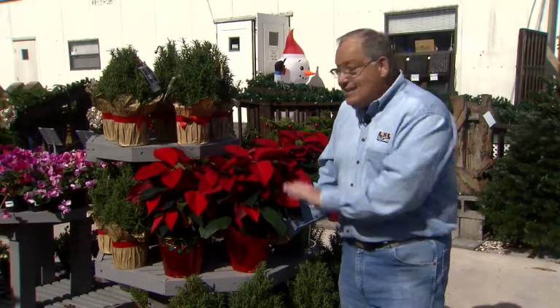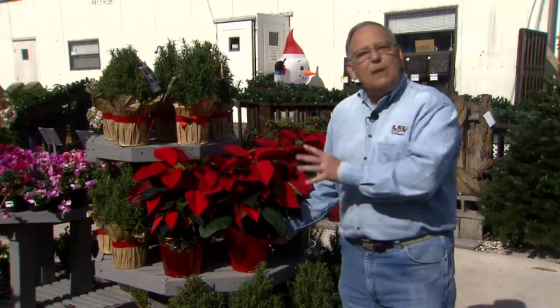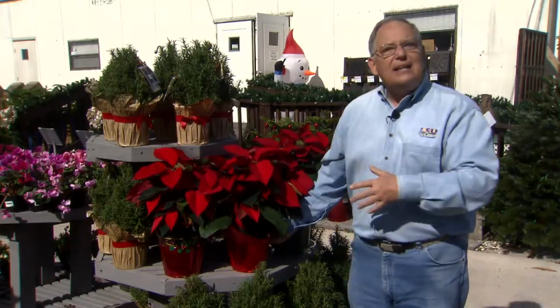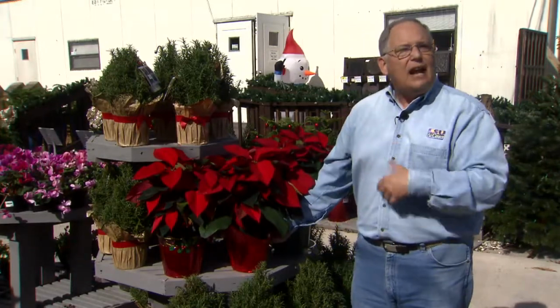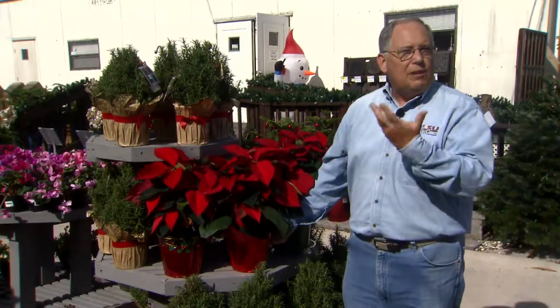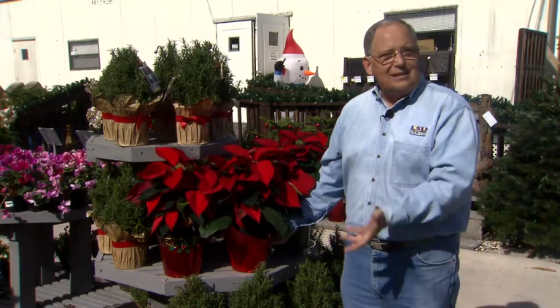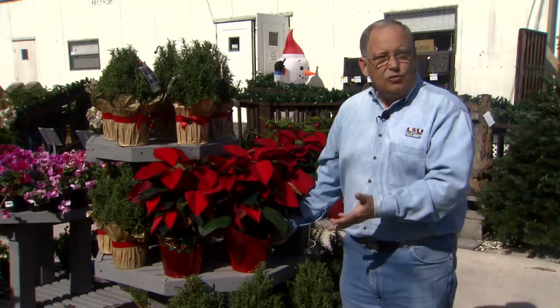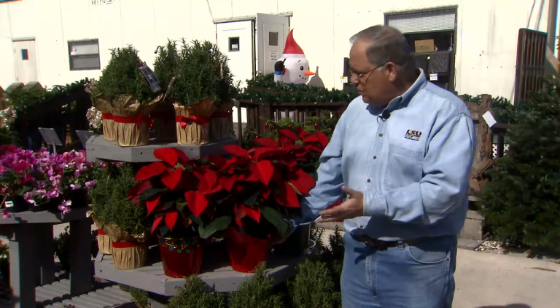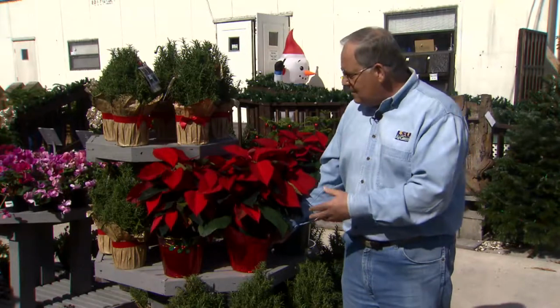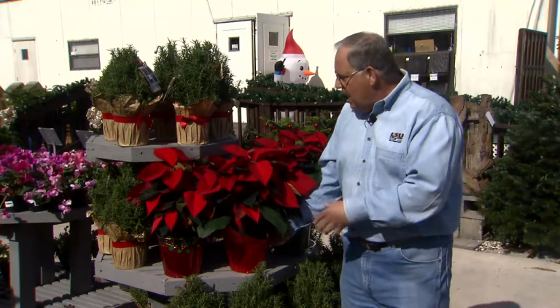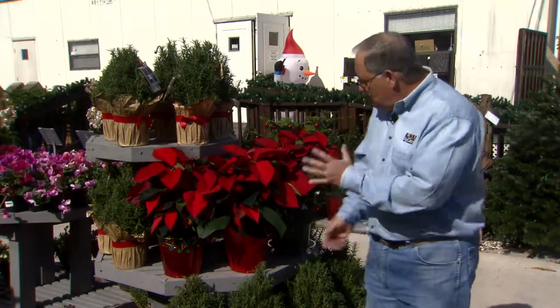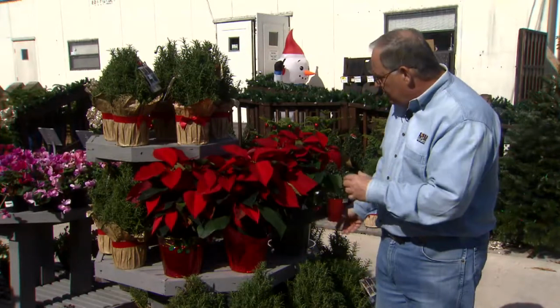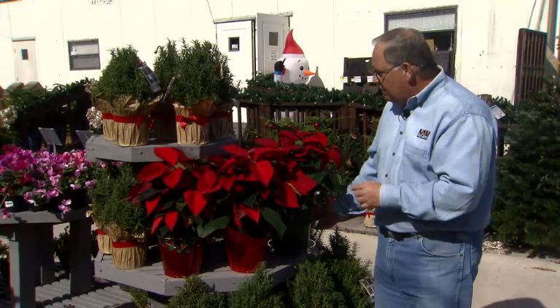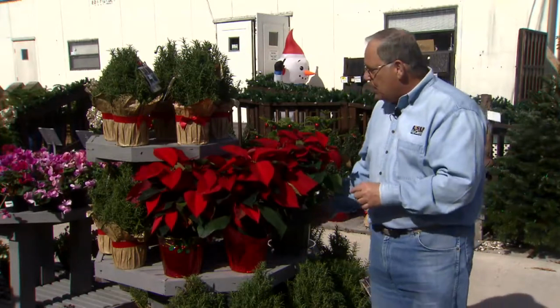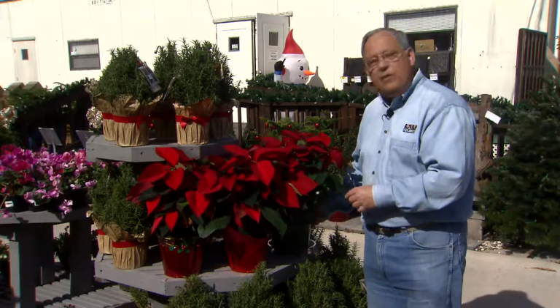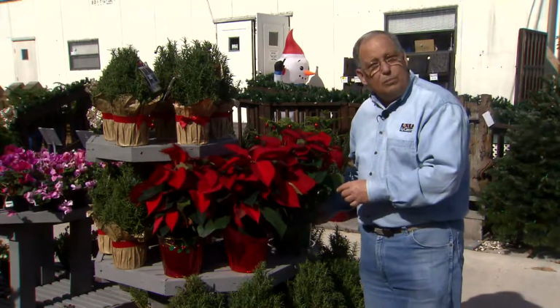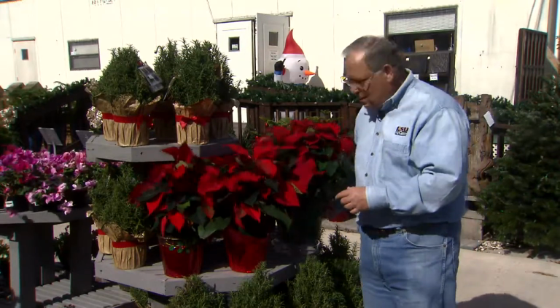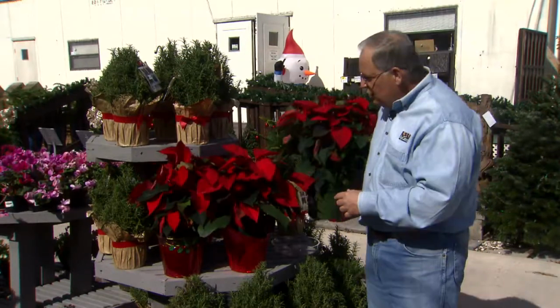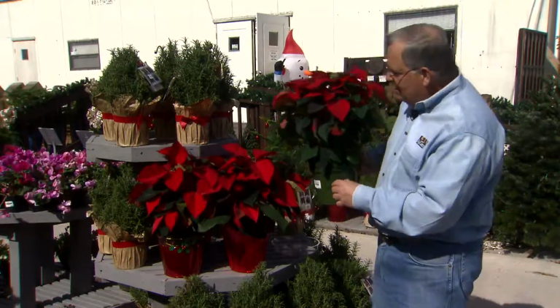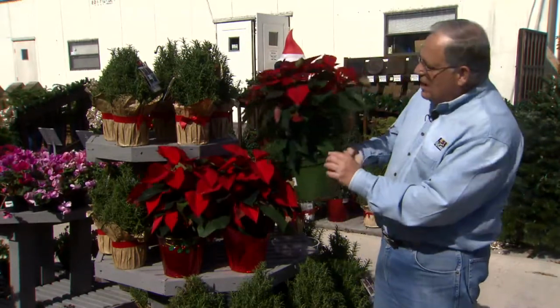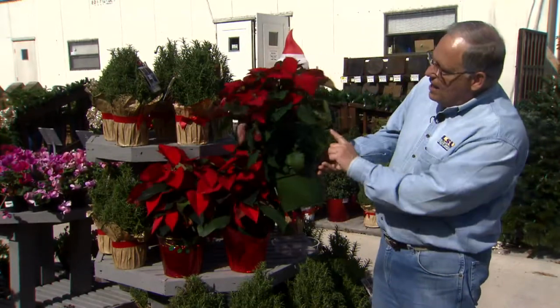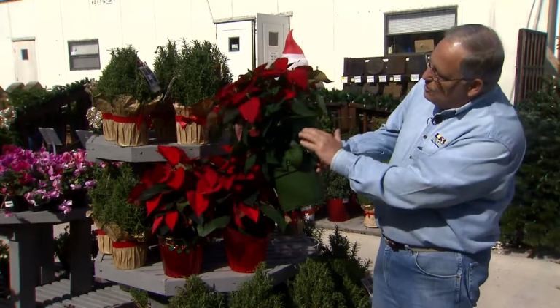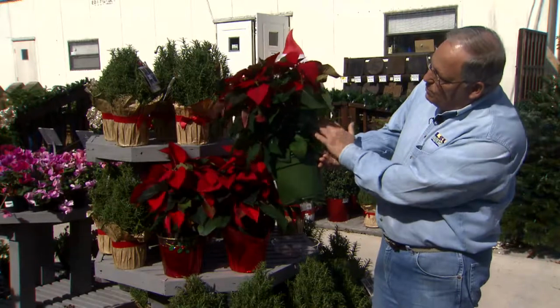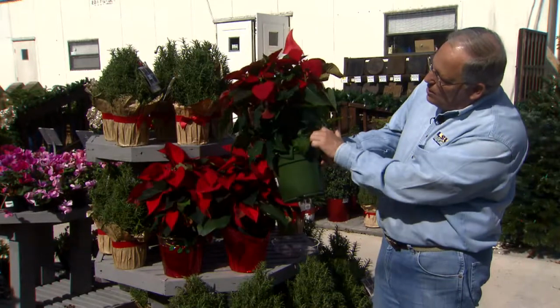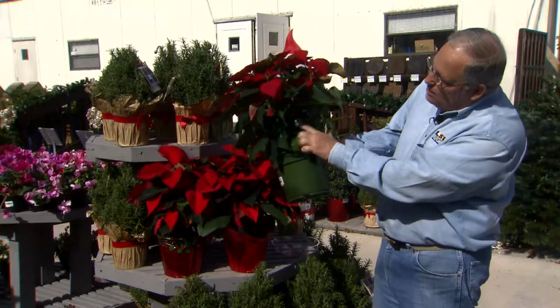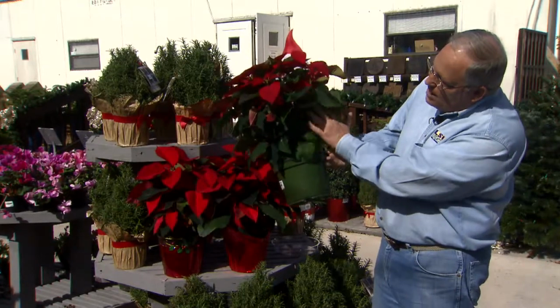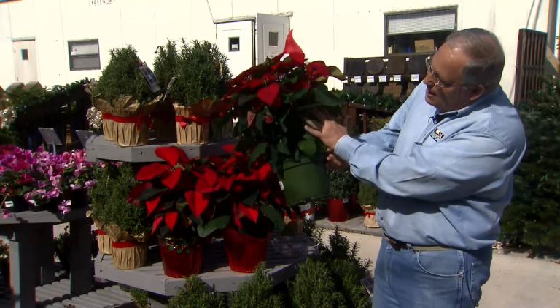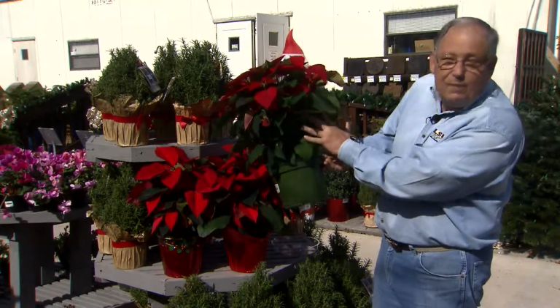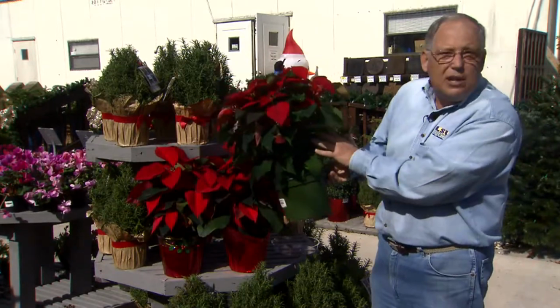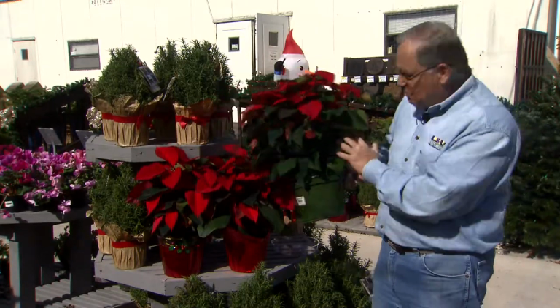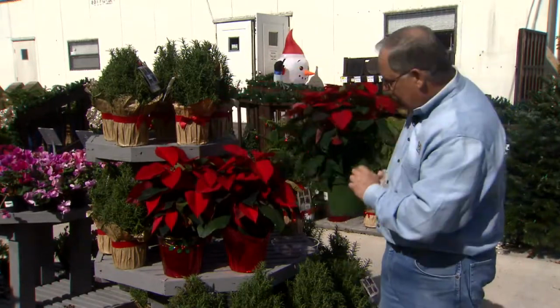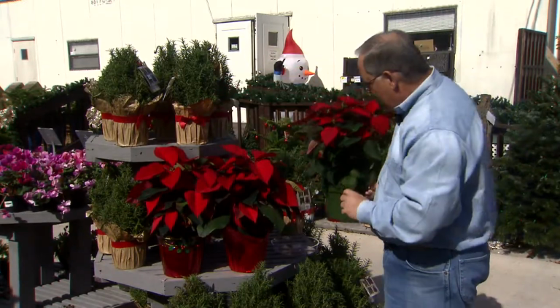It's not a bad idea to have the plants sleeved when you purchase them, but do be careful bringing them home — they're very brittle. You can see this one actually has the support built right into the pot that keeps the branches from breaking off.